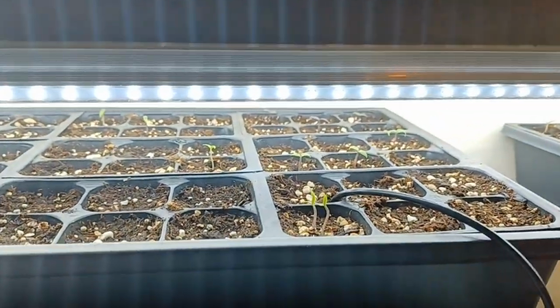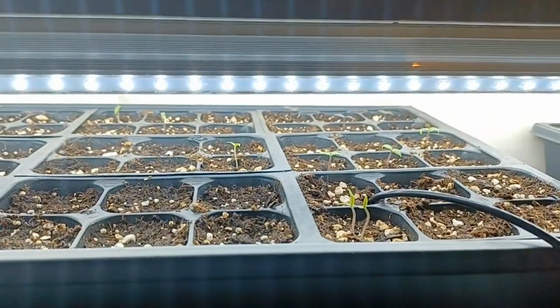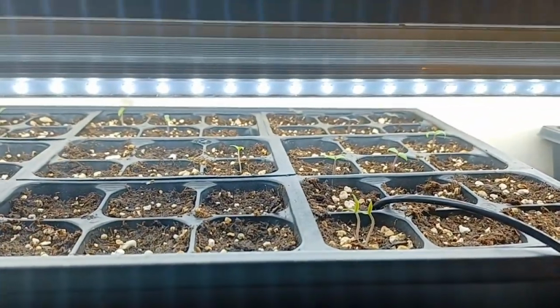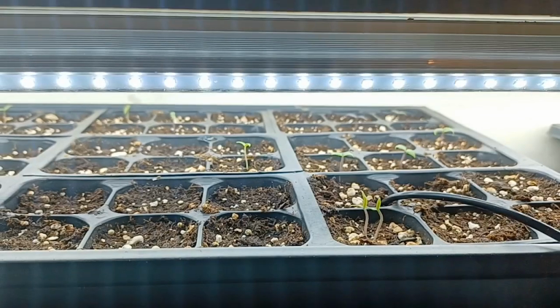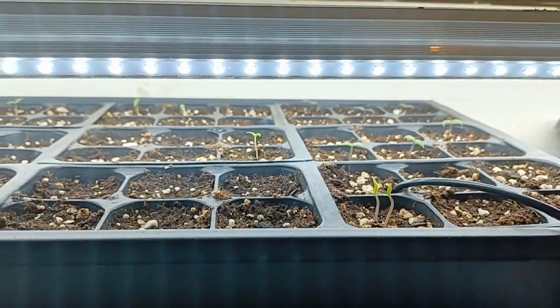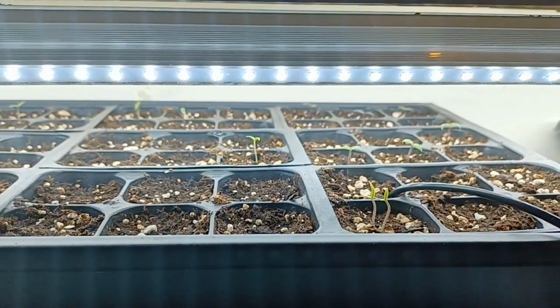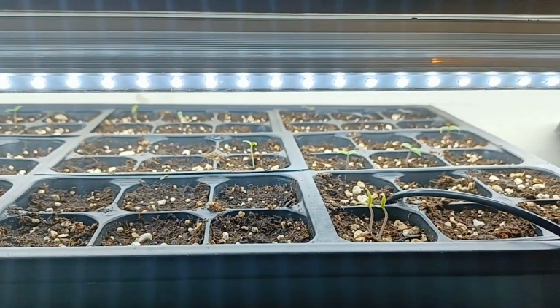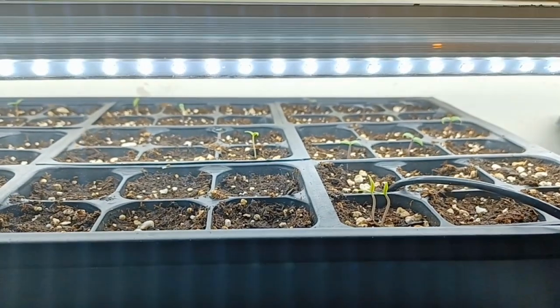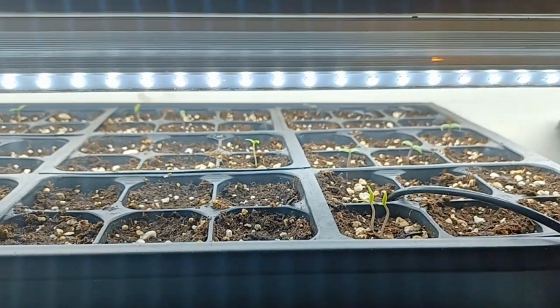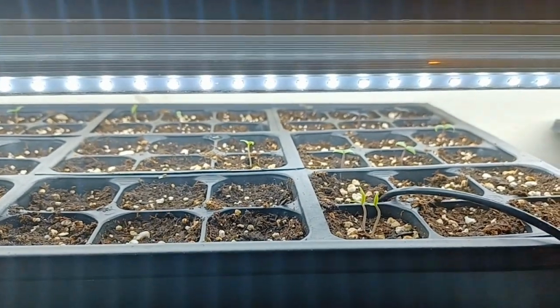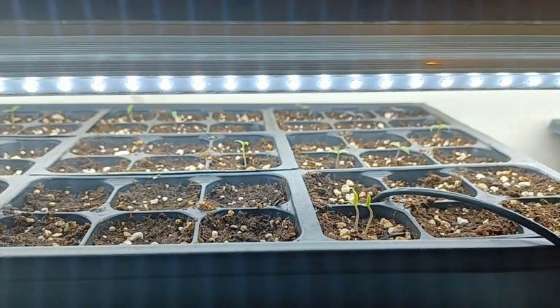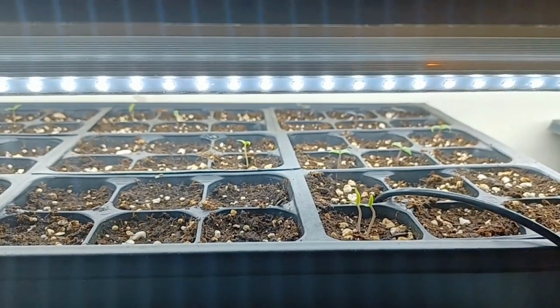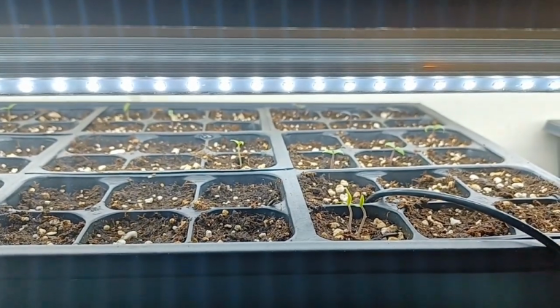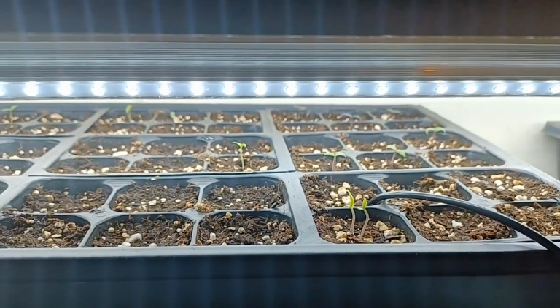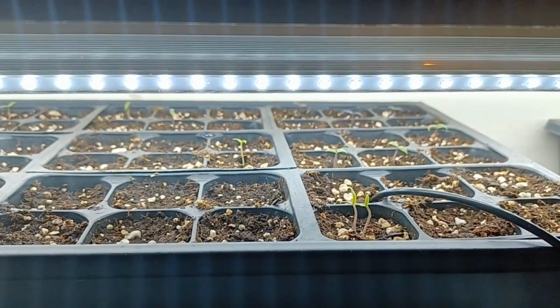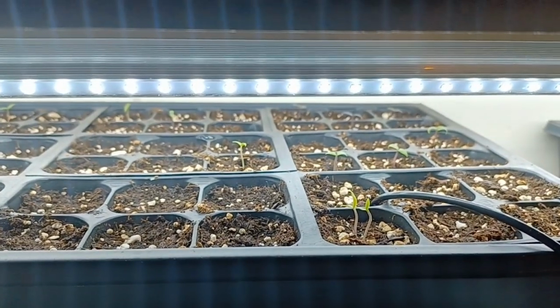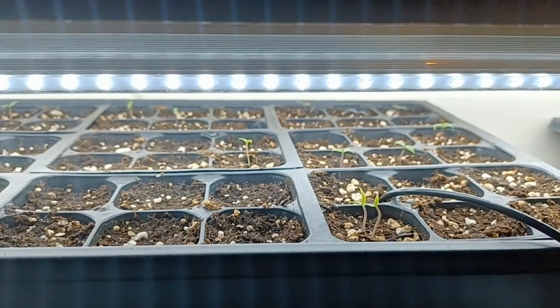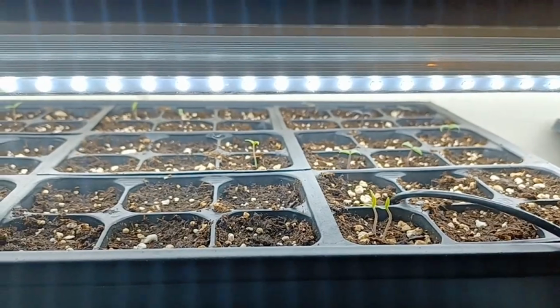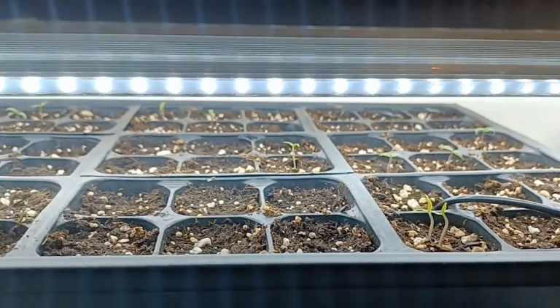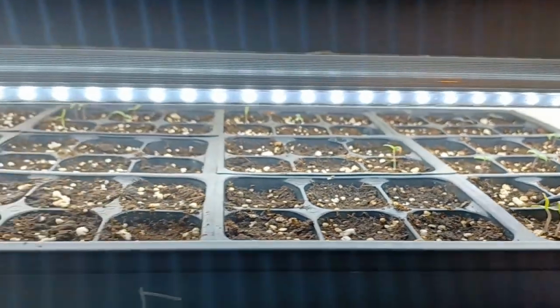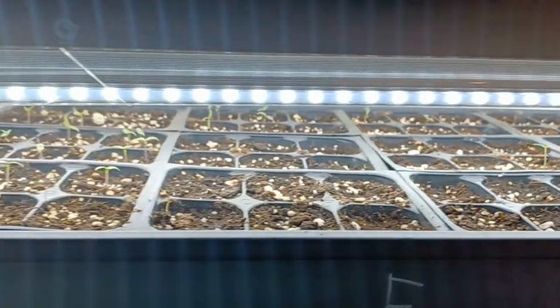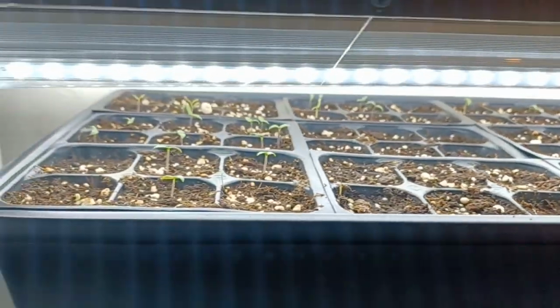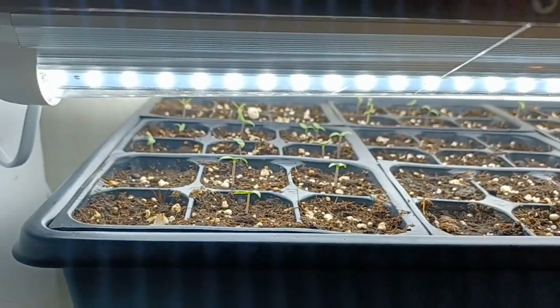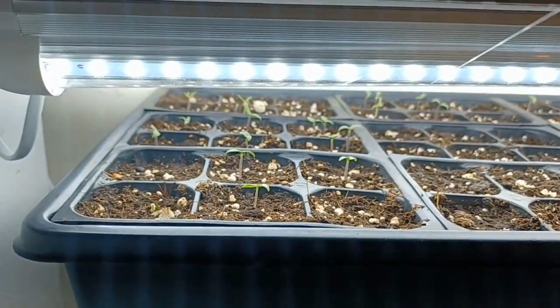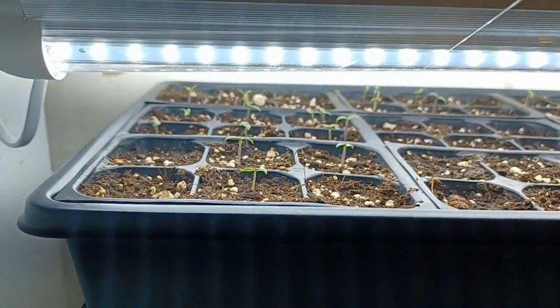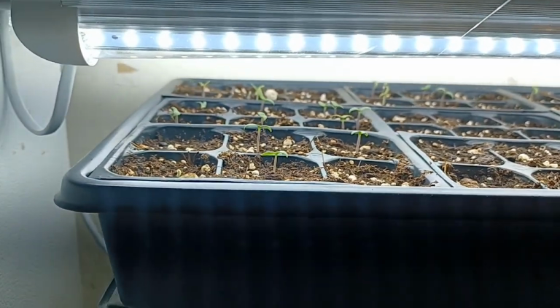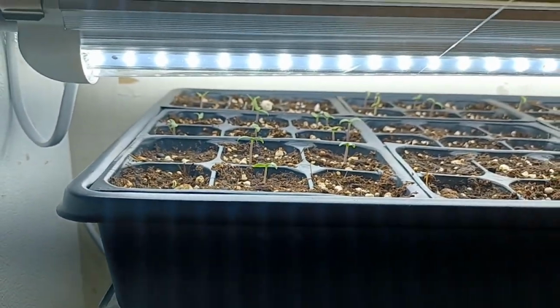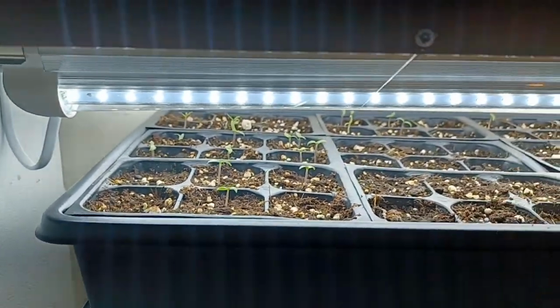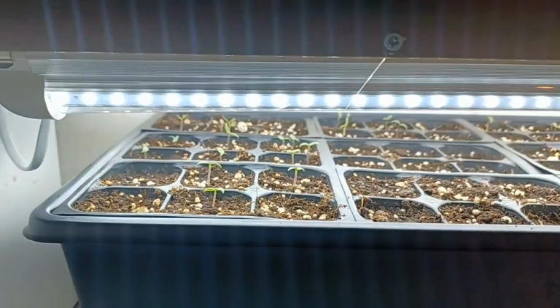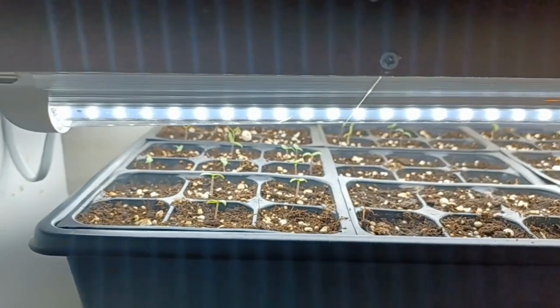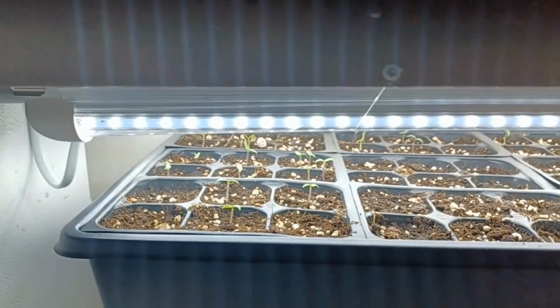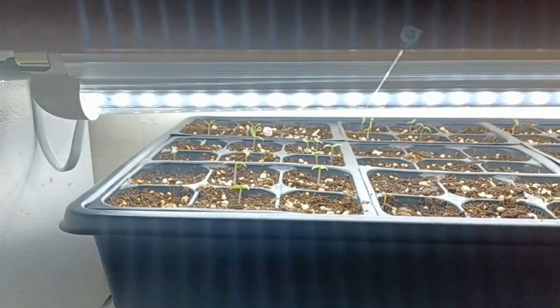I did not over-germinate too much. You guys can watch the video — a lot of these cells I just put one seed in. A few of them I put two, or an extra one dropped. But yeah, so everything's doing real good.